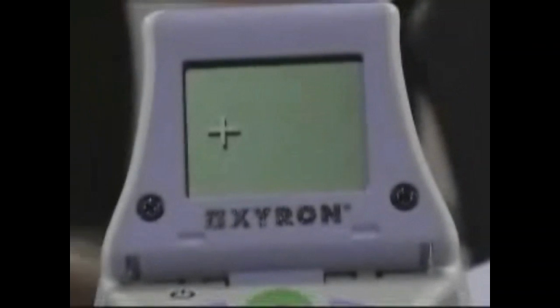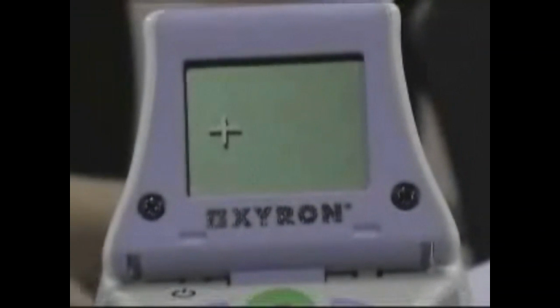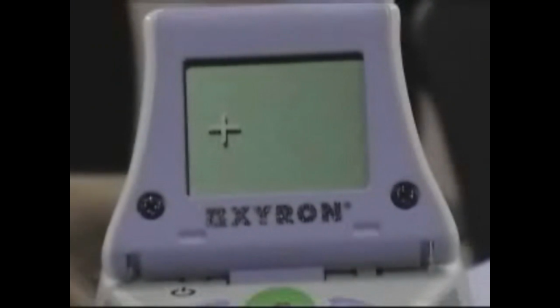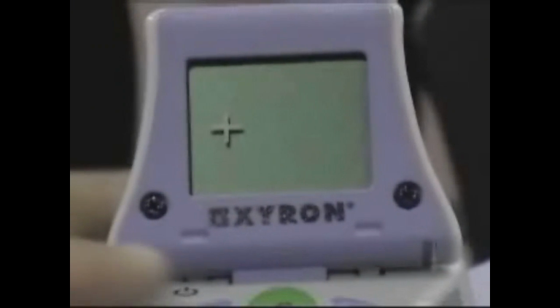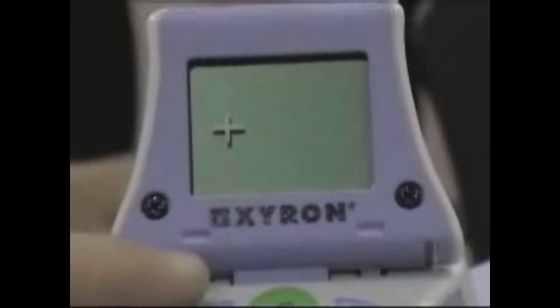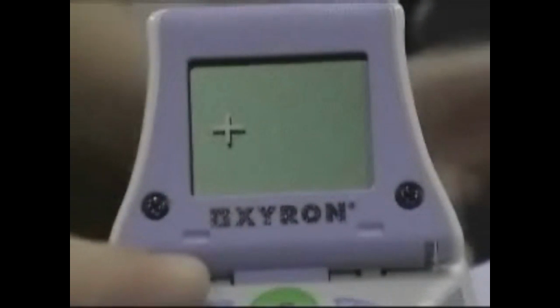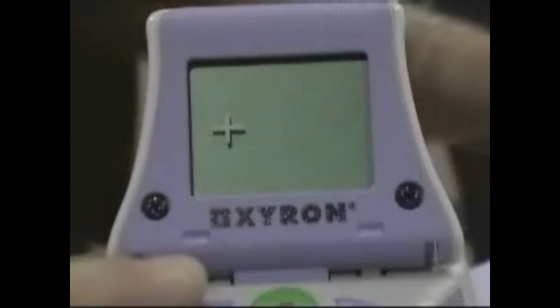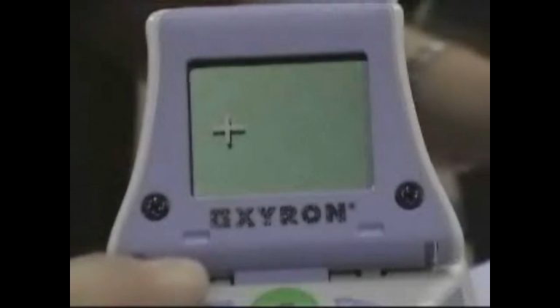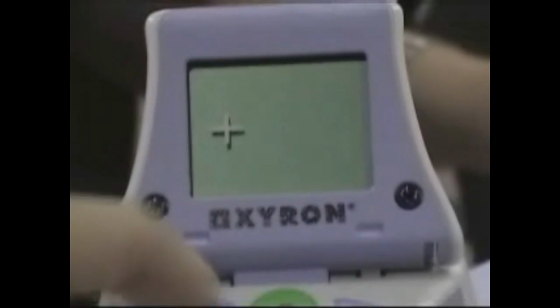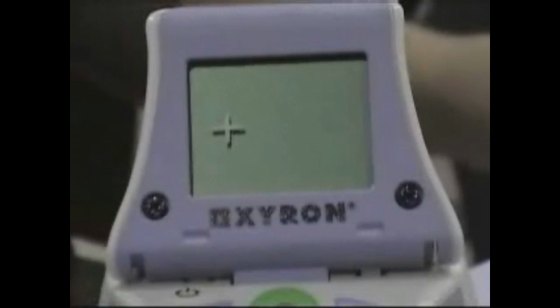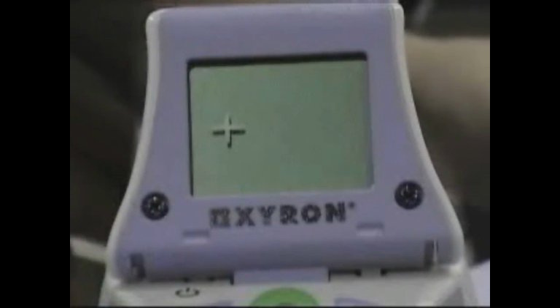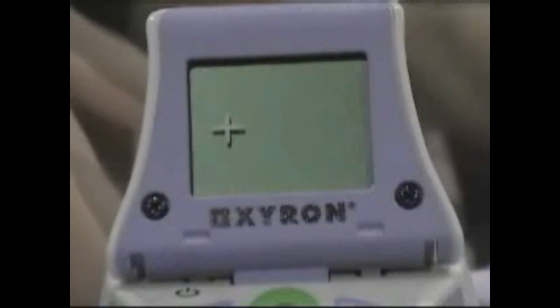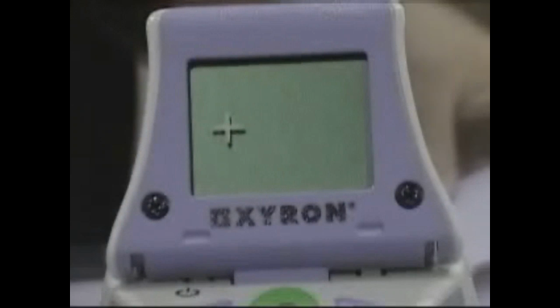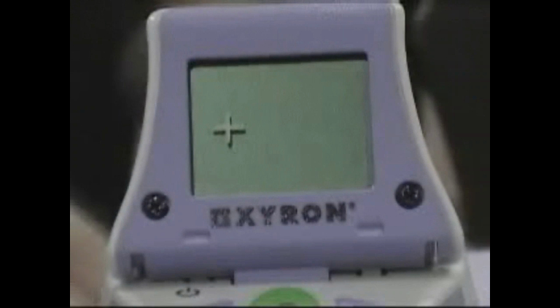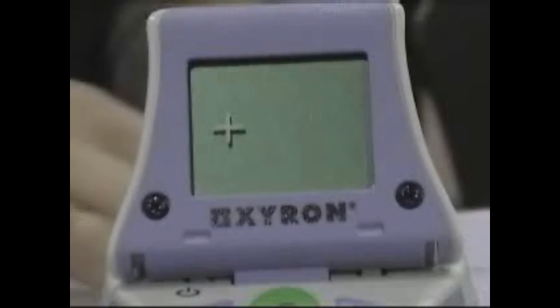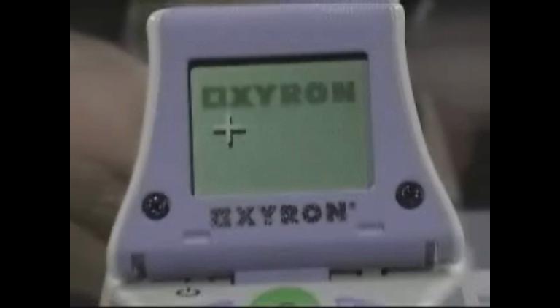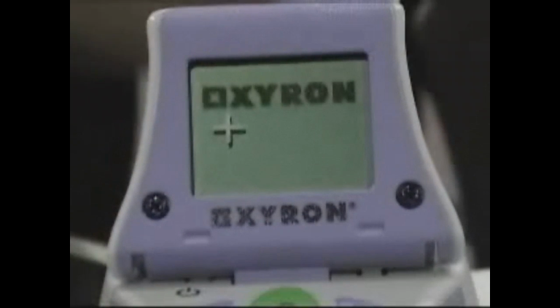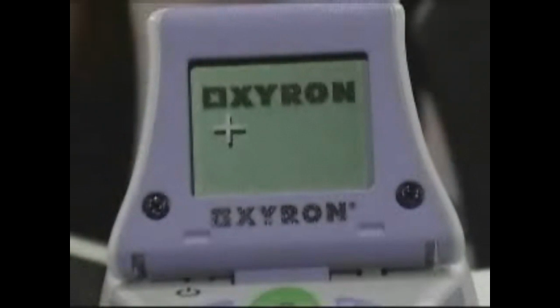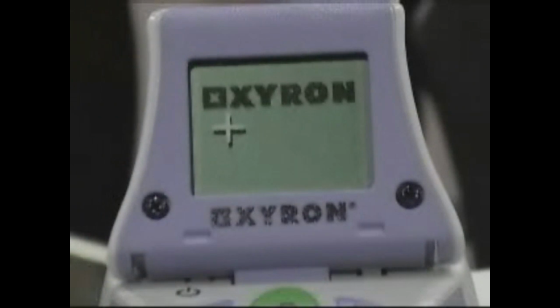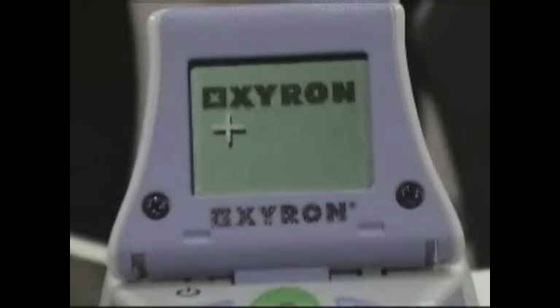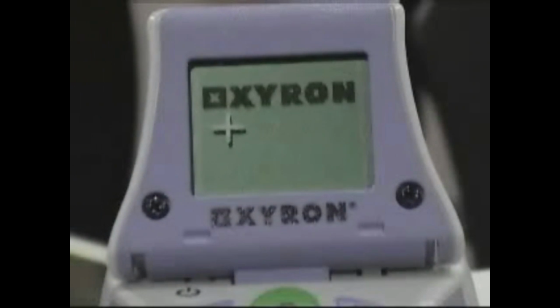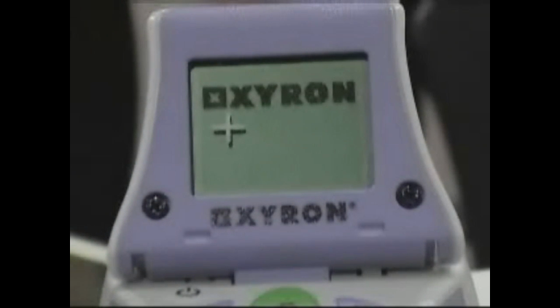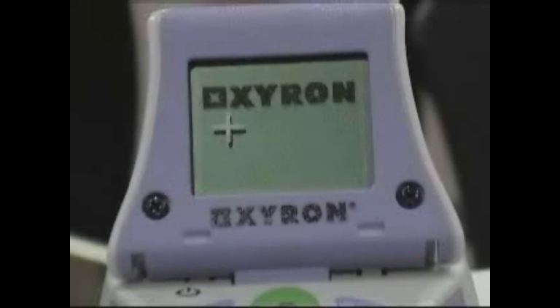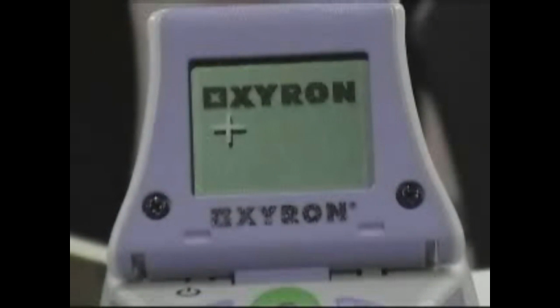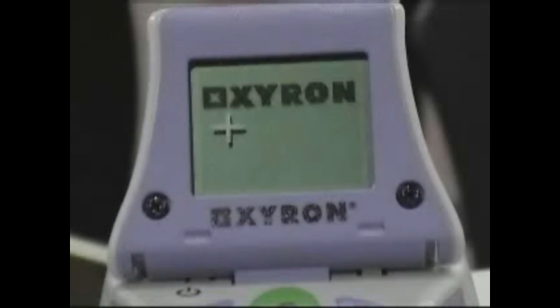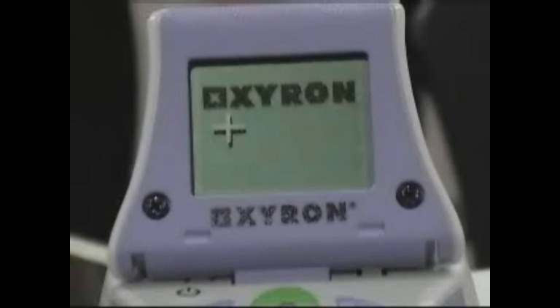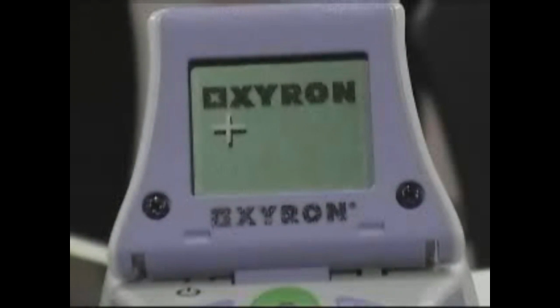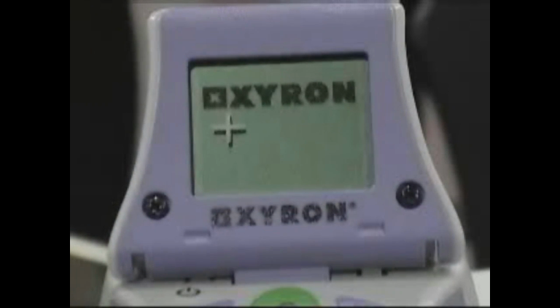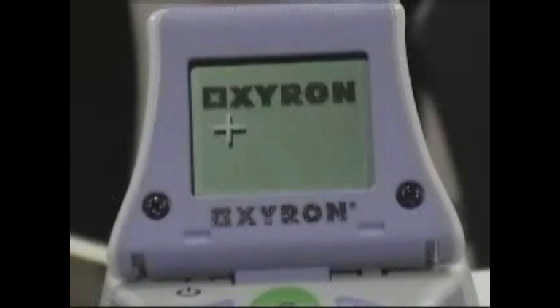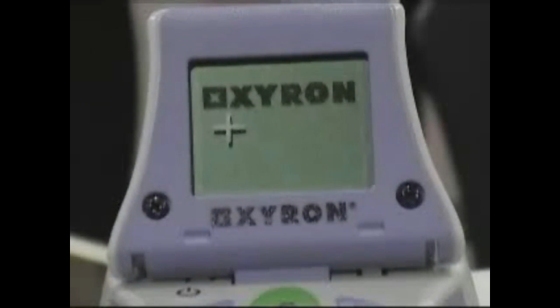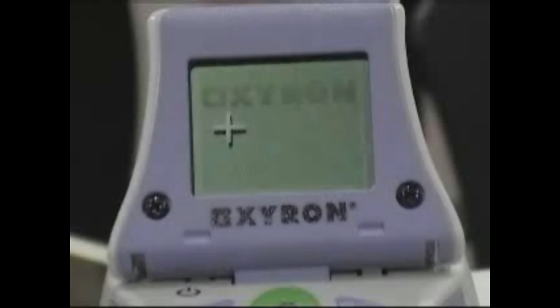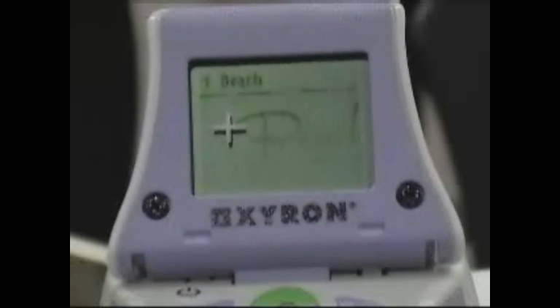When you are ready to use the Xyron Design Runner, press the power button to turn the unit on. After a brief welcome screen, the first image on your theme design disc will appear.